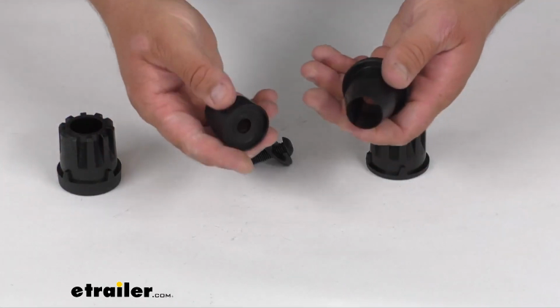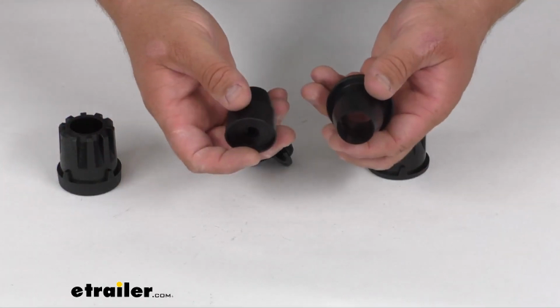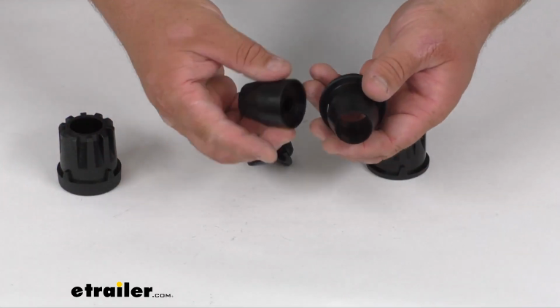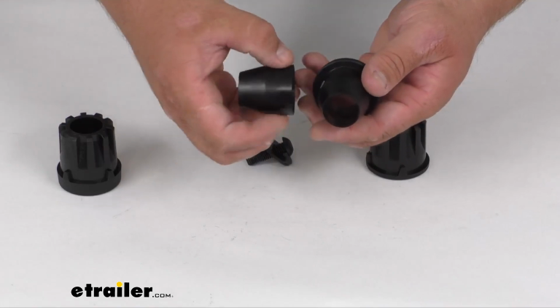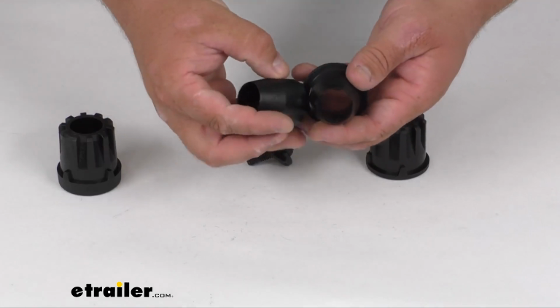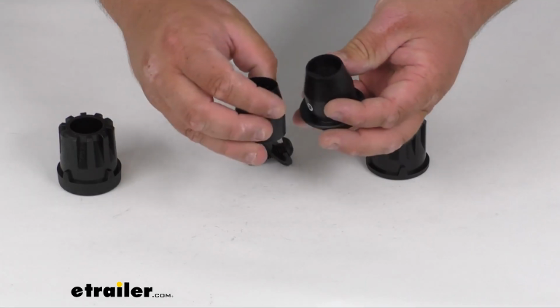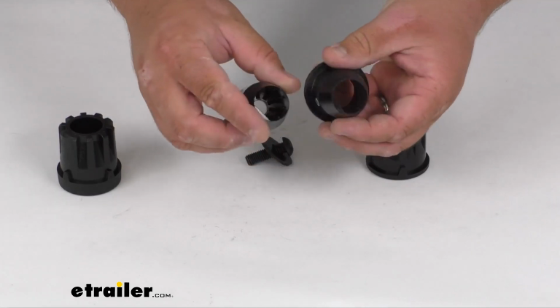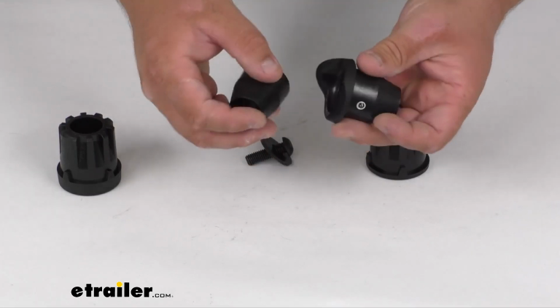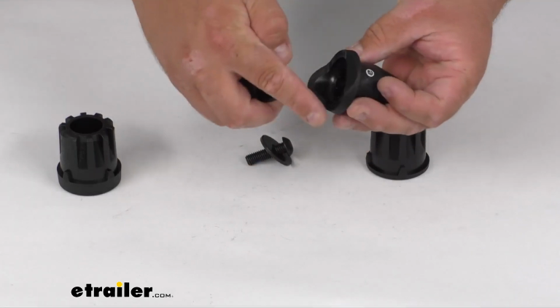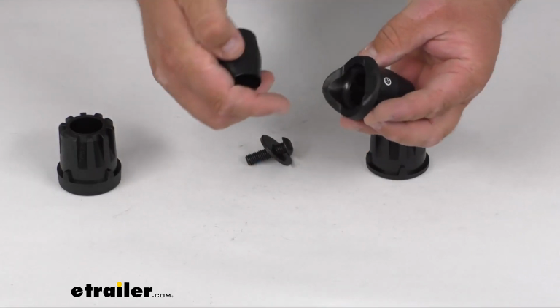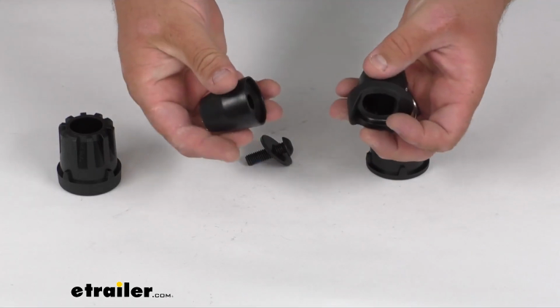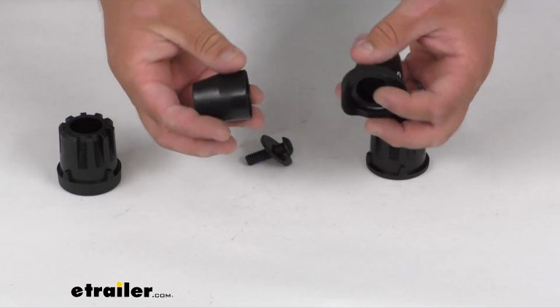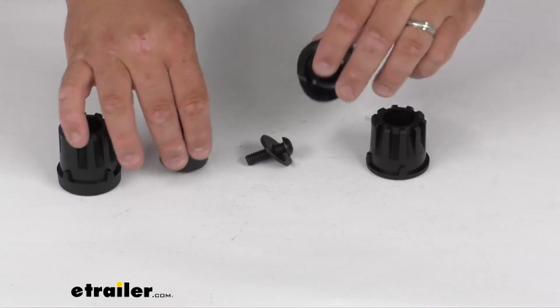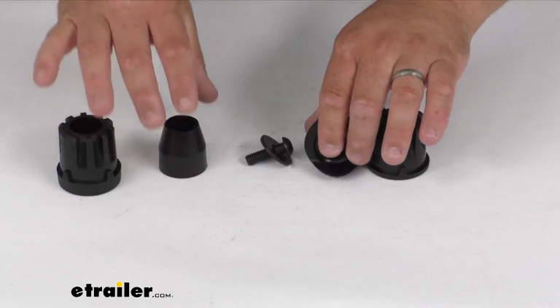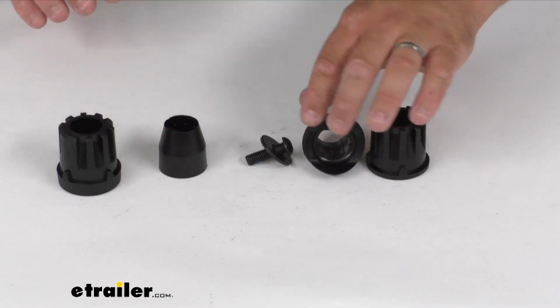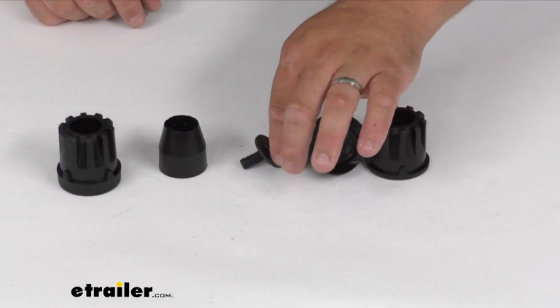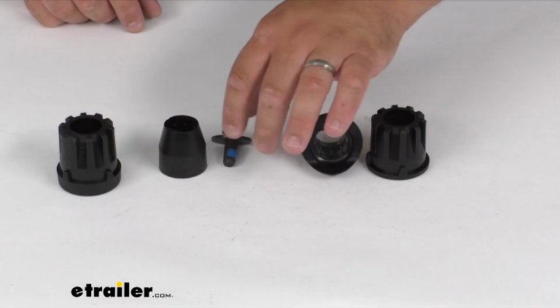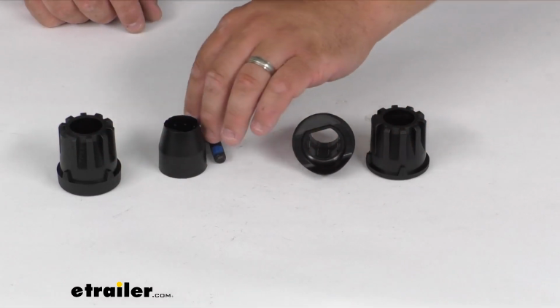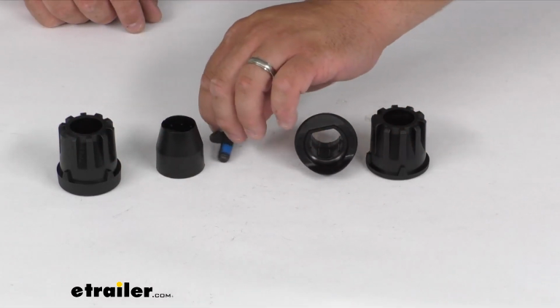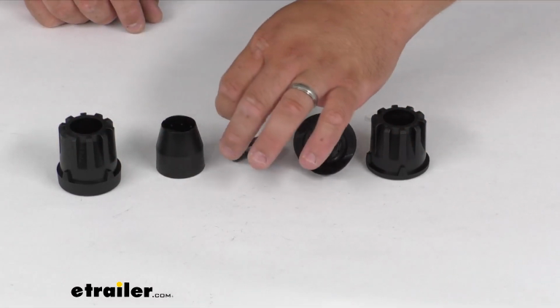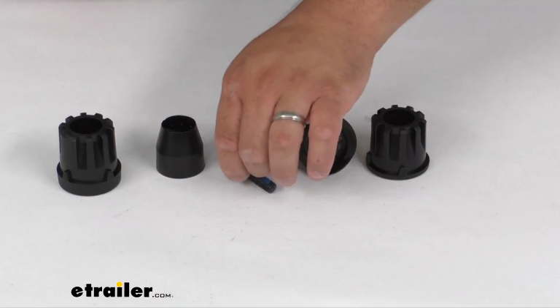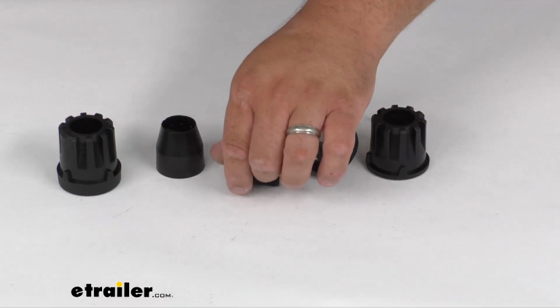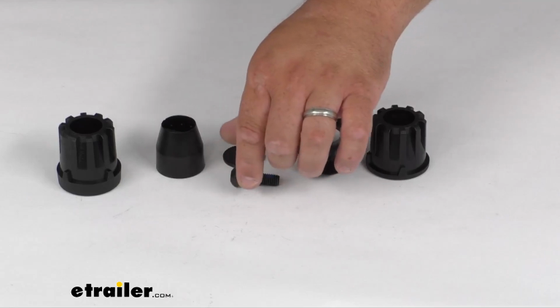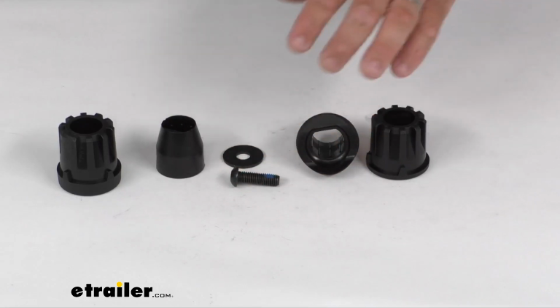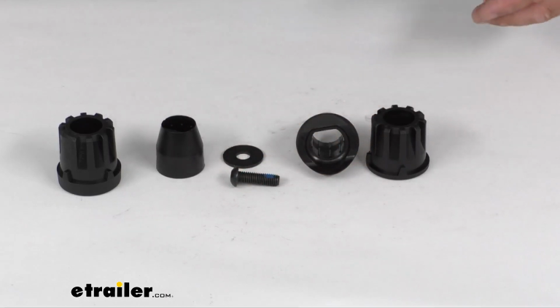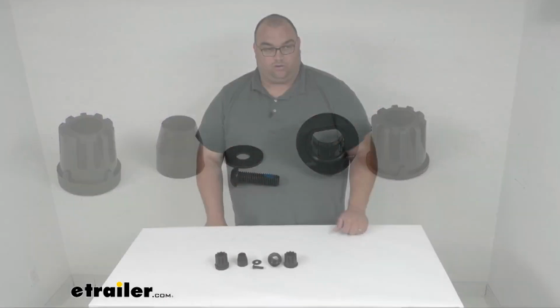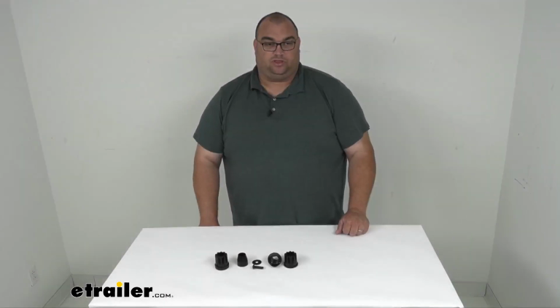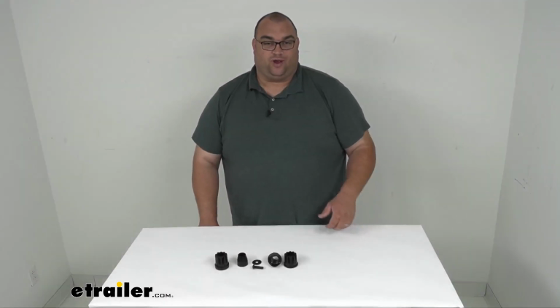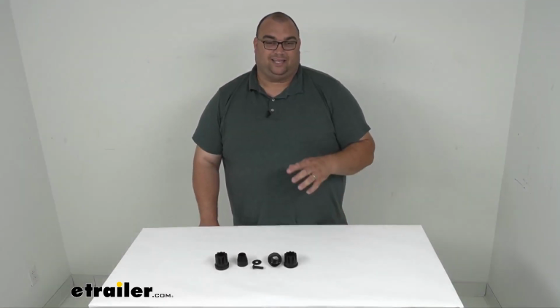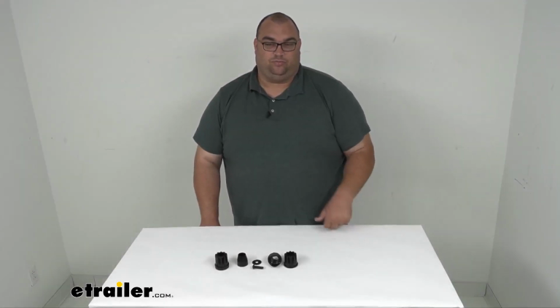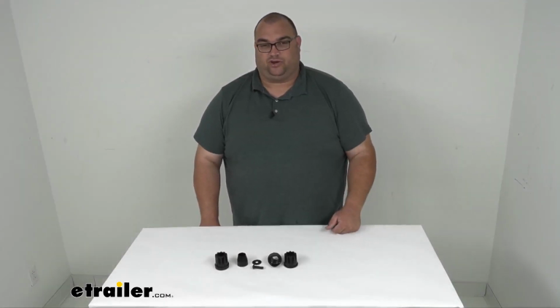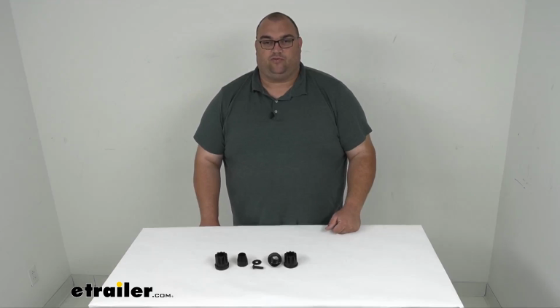The difference is on the insides — you've got the lip on this one. Again, very simple replacement part direct from Yakima, so you can be sure it works with those racks I showed on the screen.